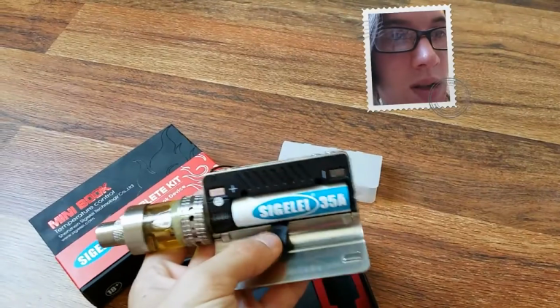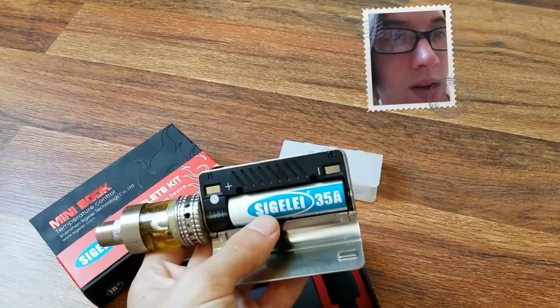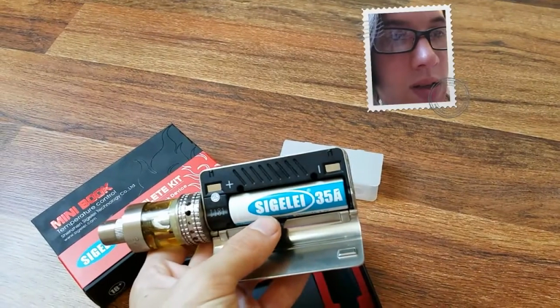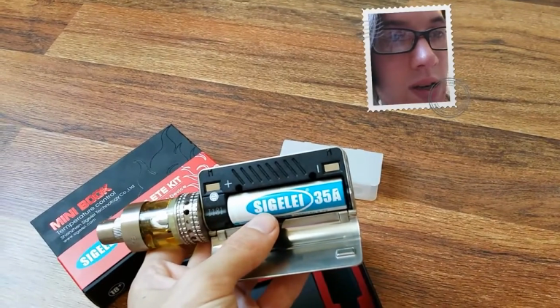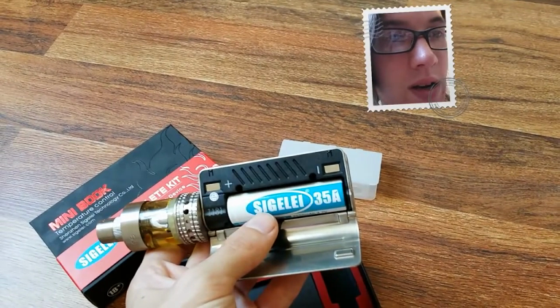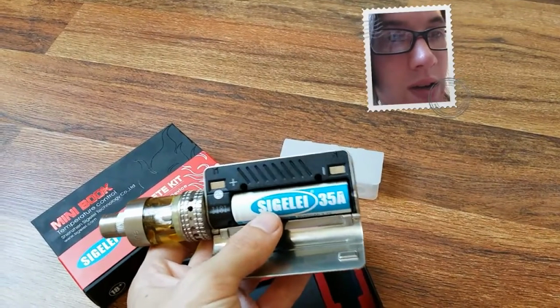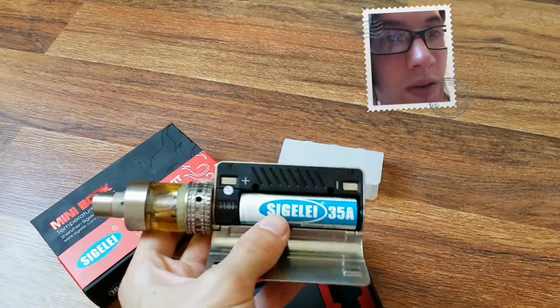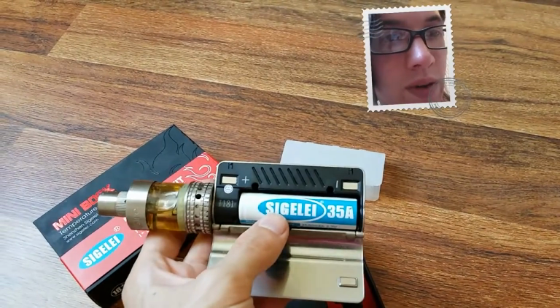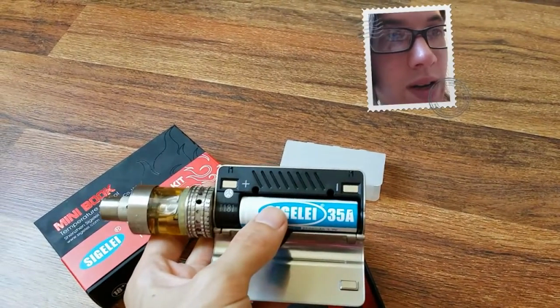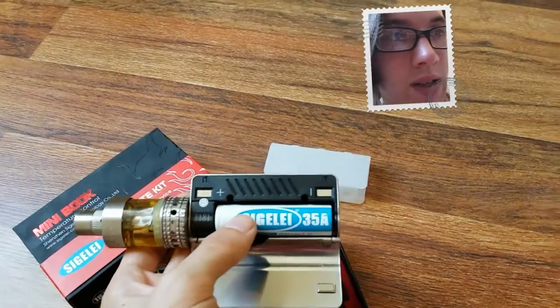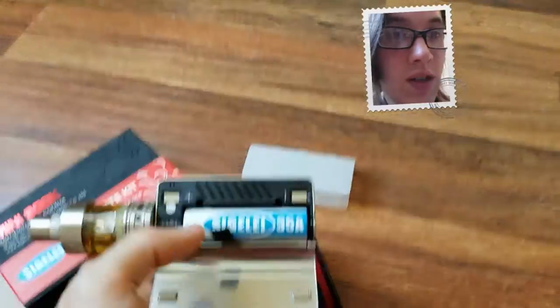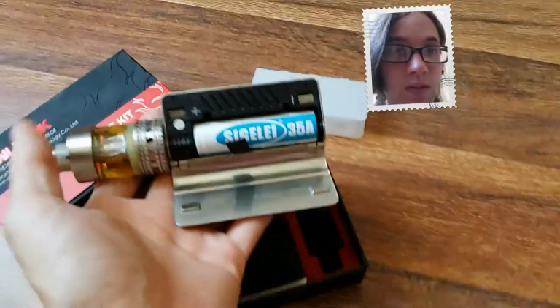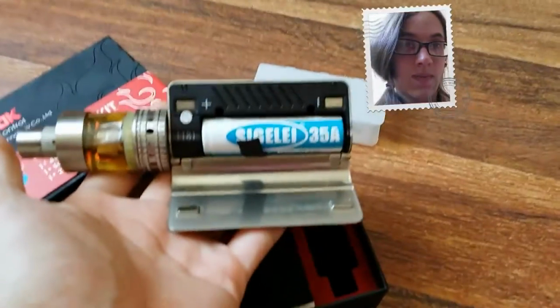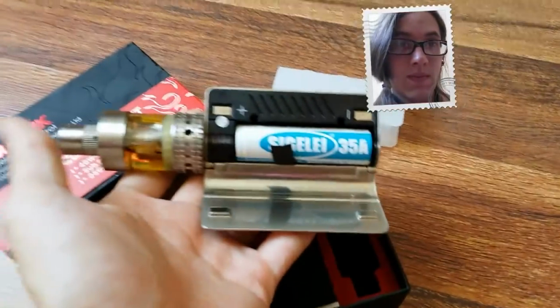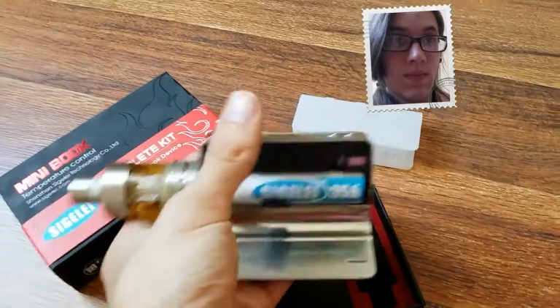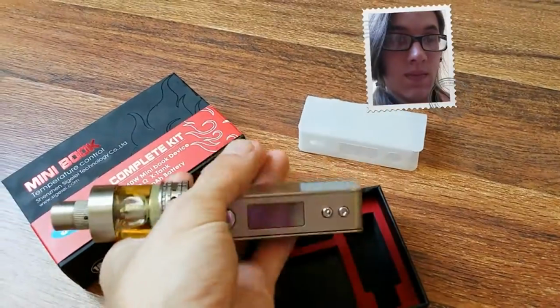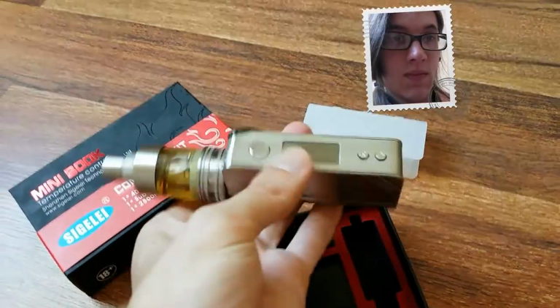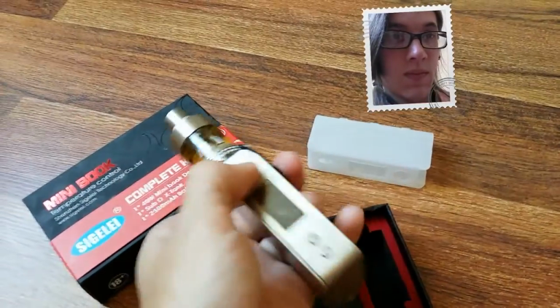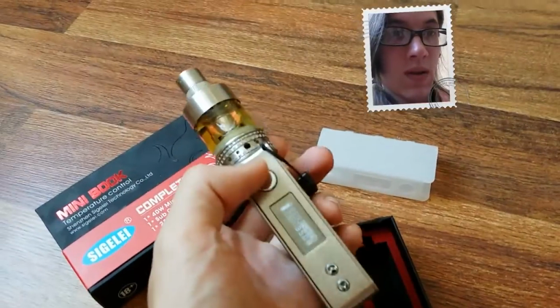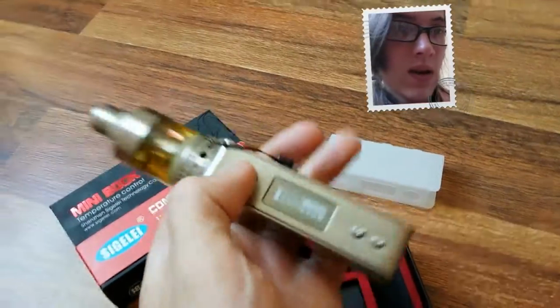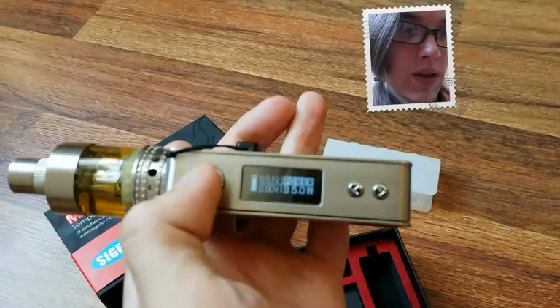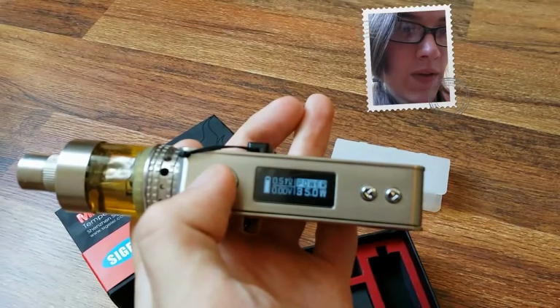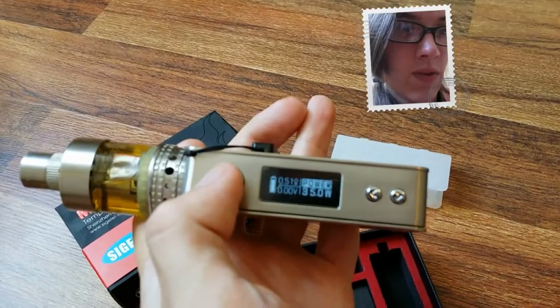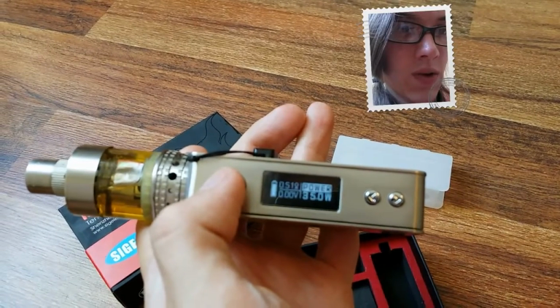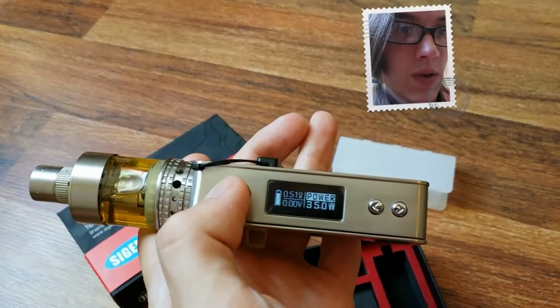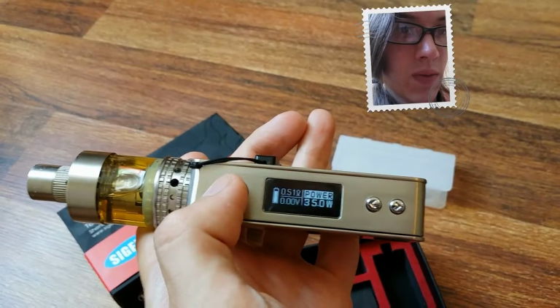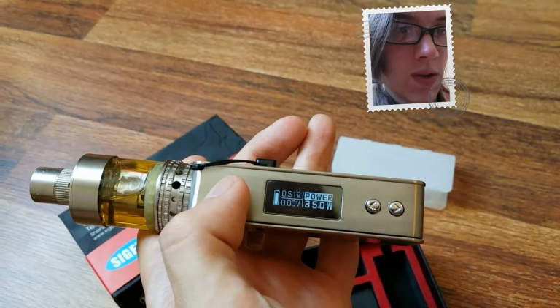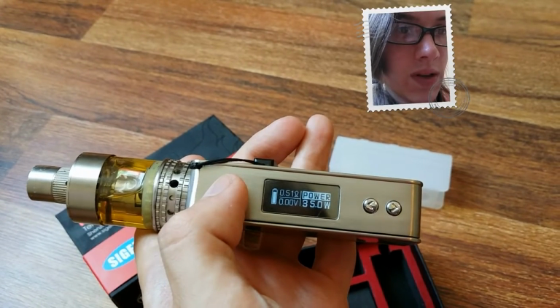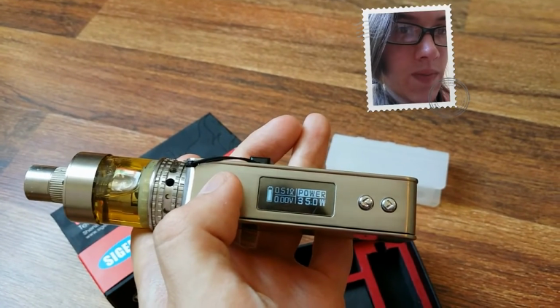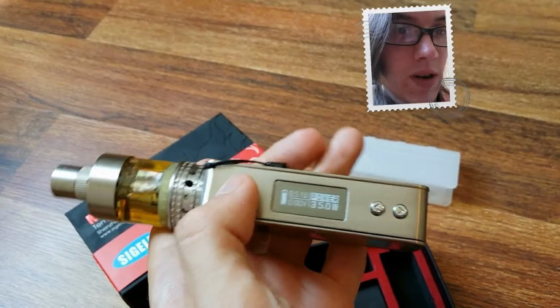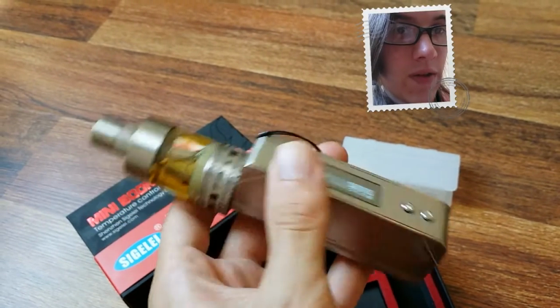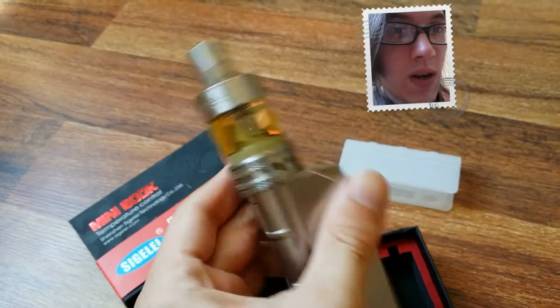Stock Sigelei 35 amp 18650 cell. I have a 0.5 ohm coil — a half ohm coil — installed in here, running at 35 watts.